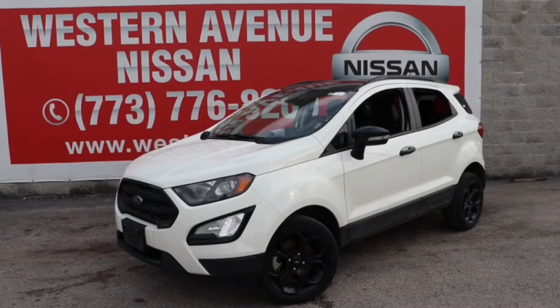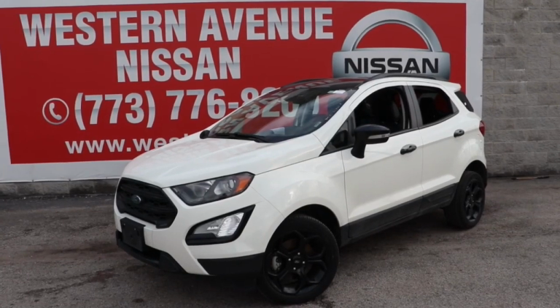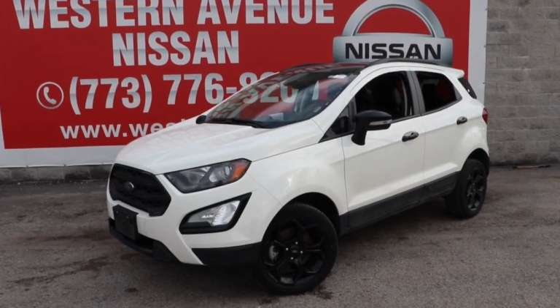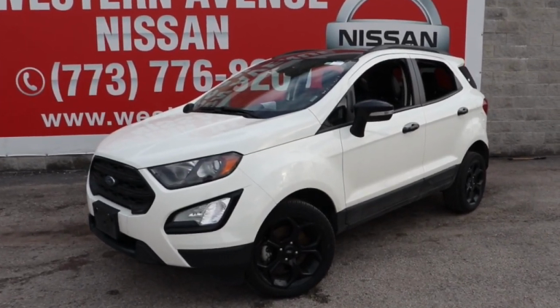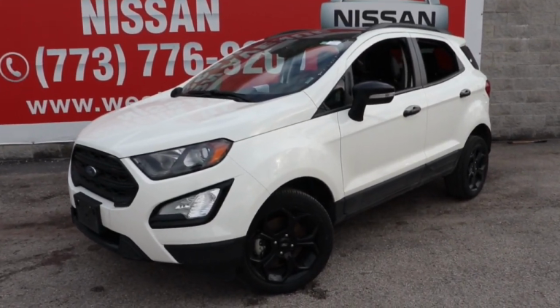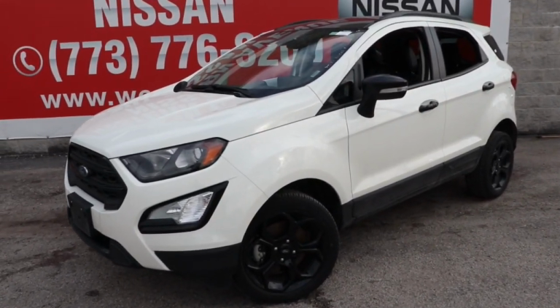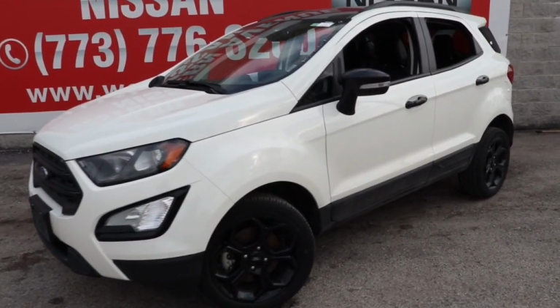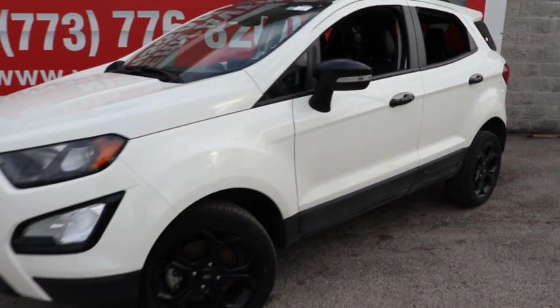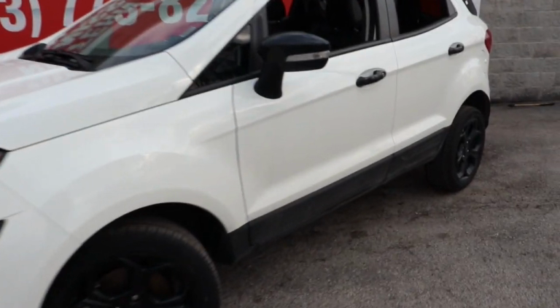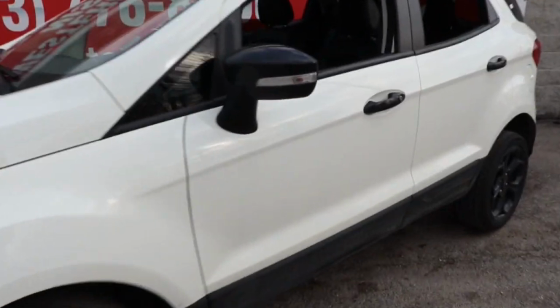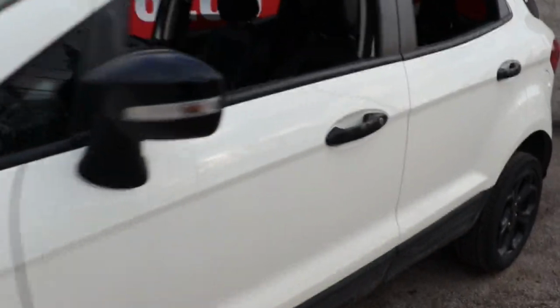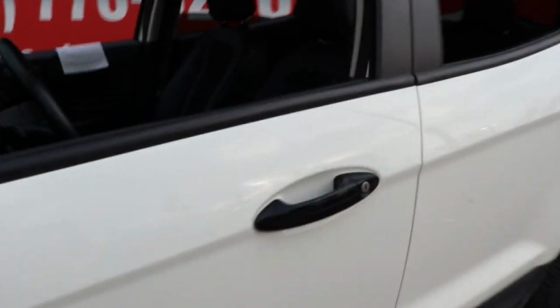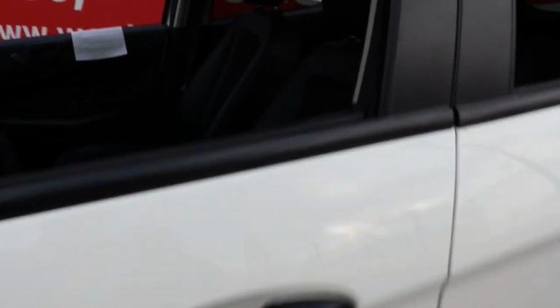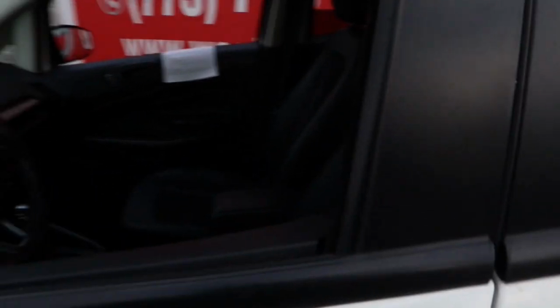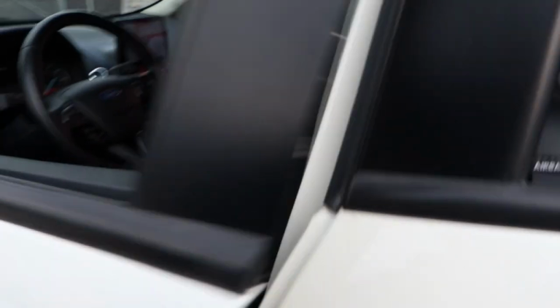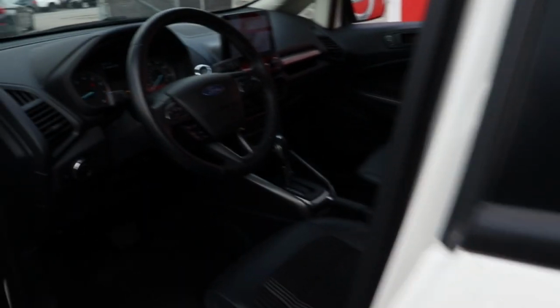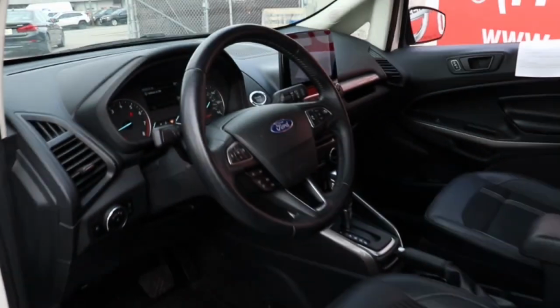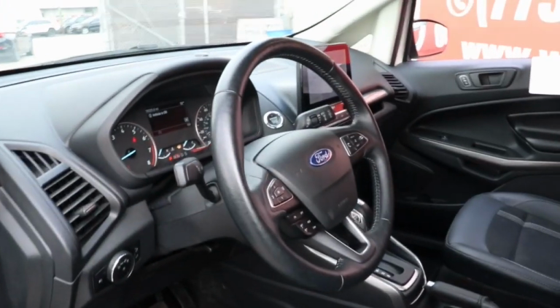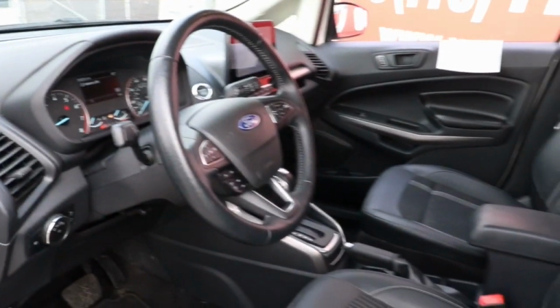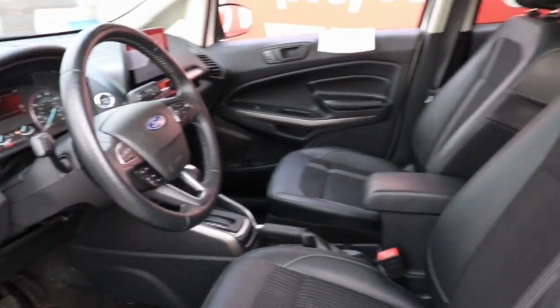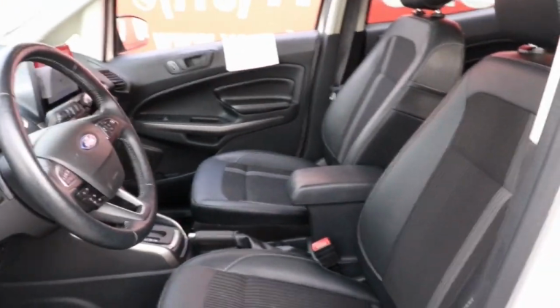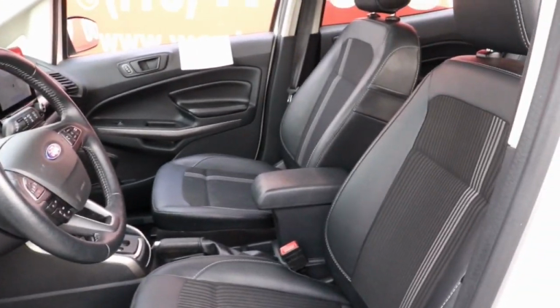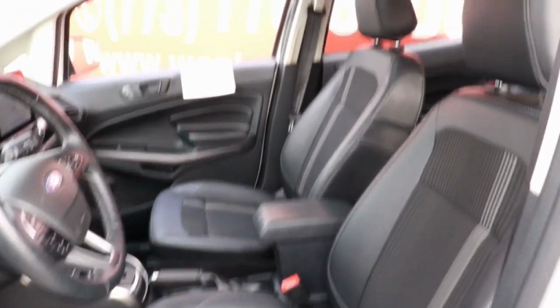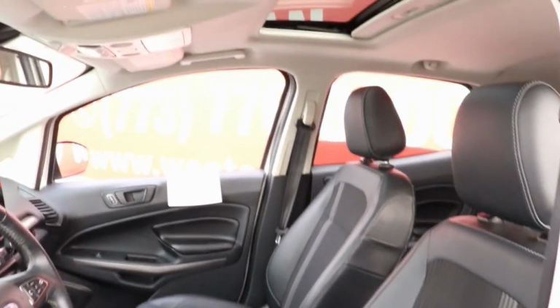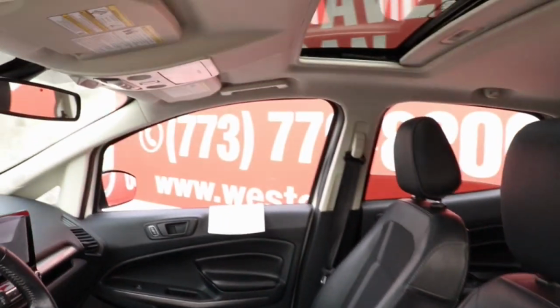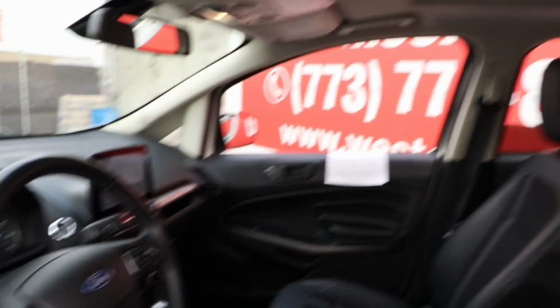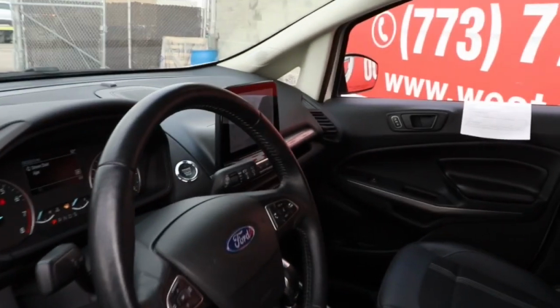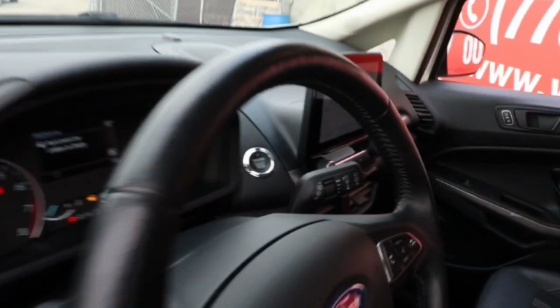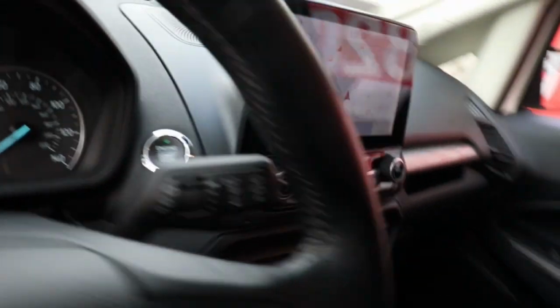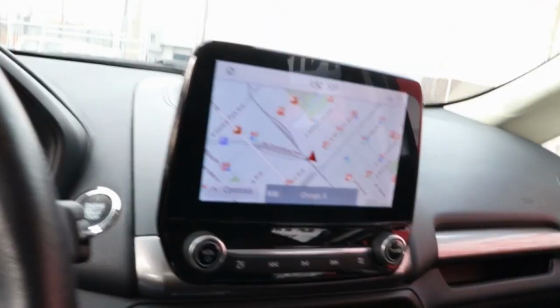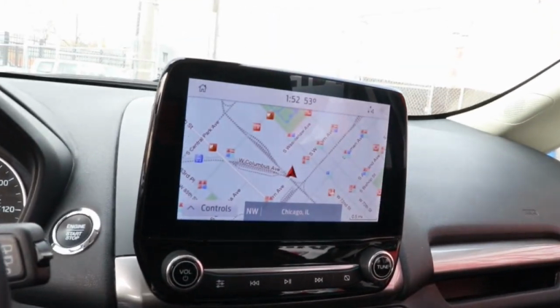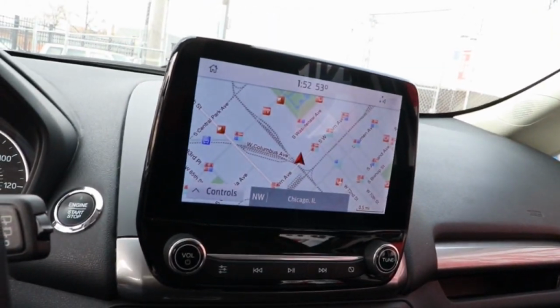Take a moment to check out the 2021 Ford EcoSport. With less than 40,000 miles on the odometer, this vehicle stands out from the rest. Here's a Ford EcoSport, the small SUV that's big on technology.